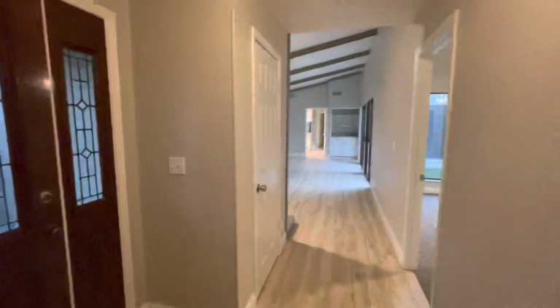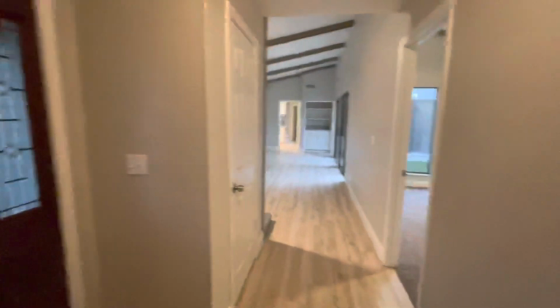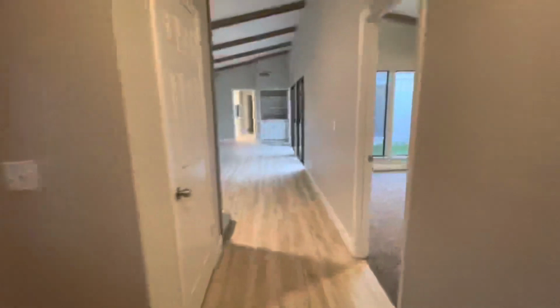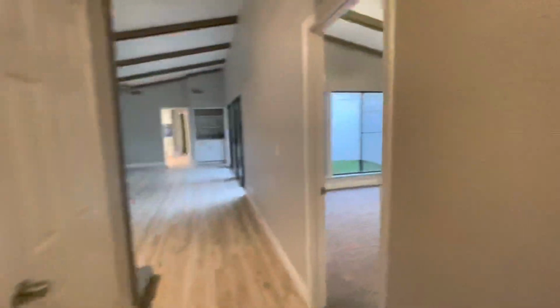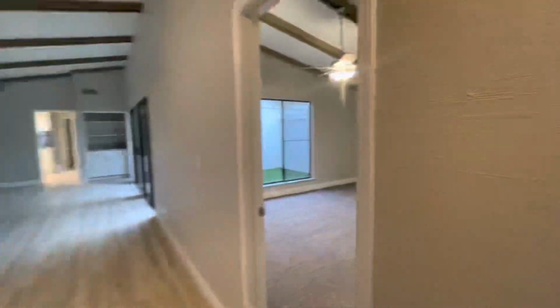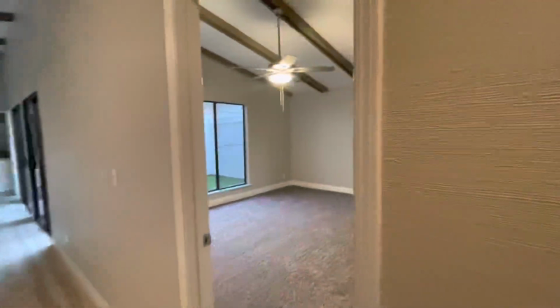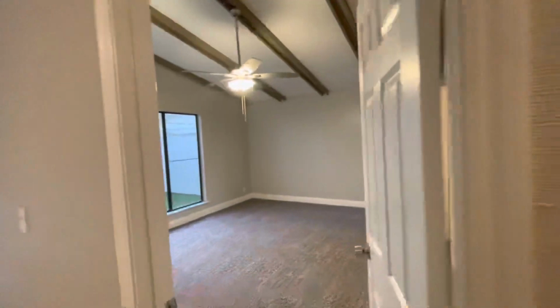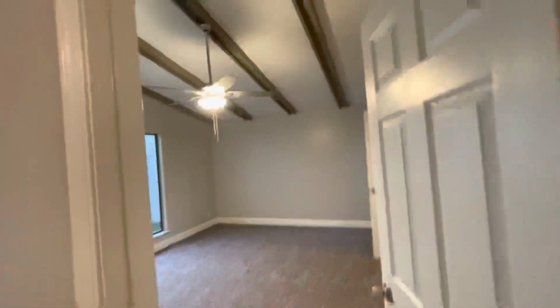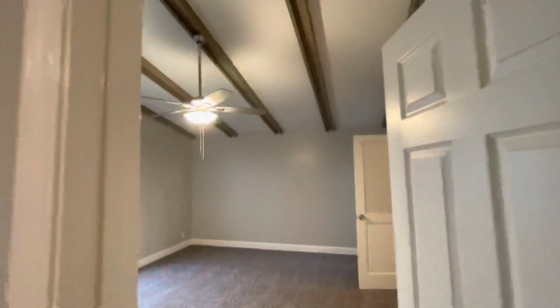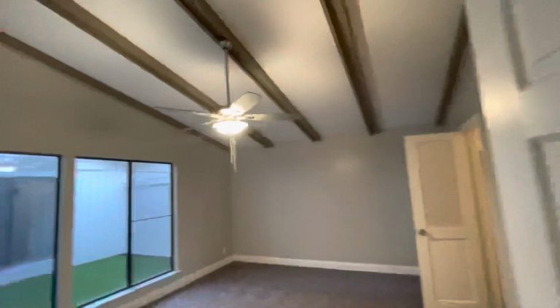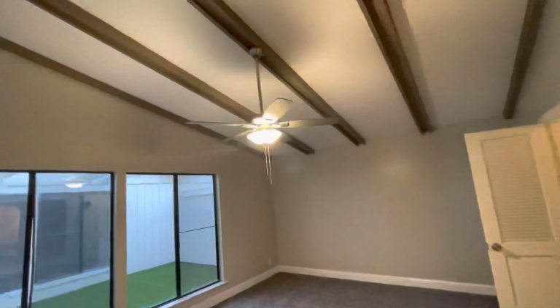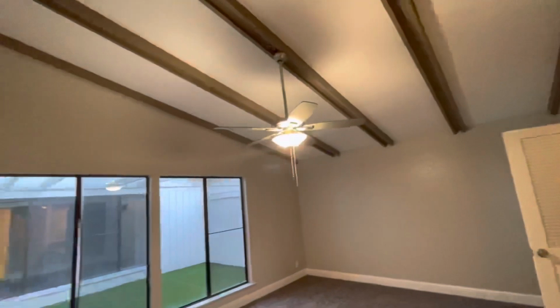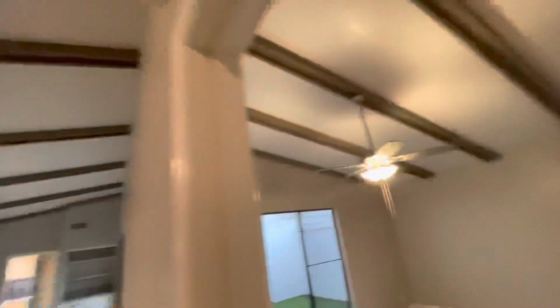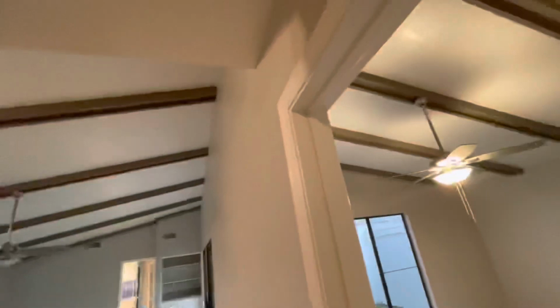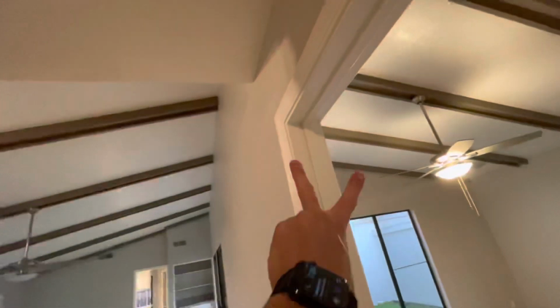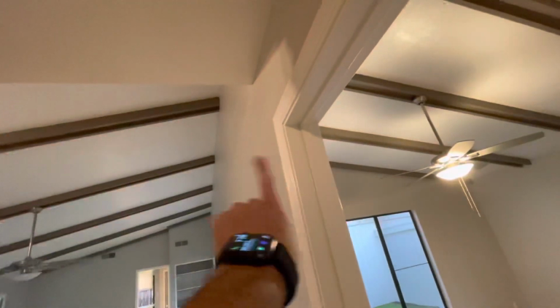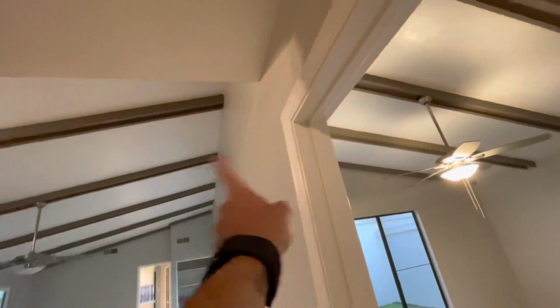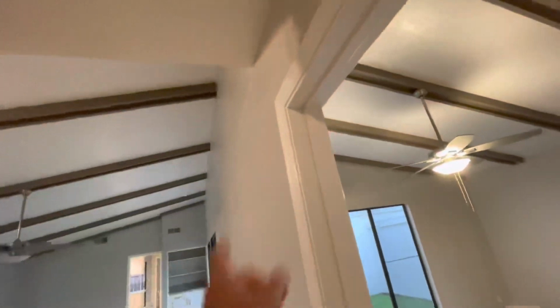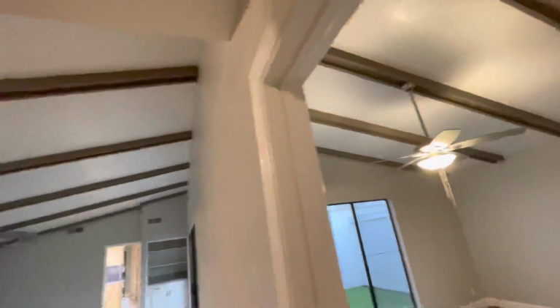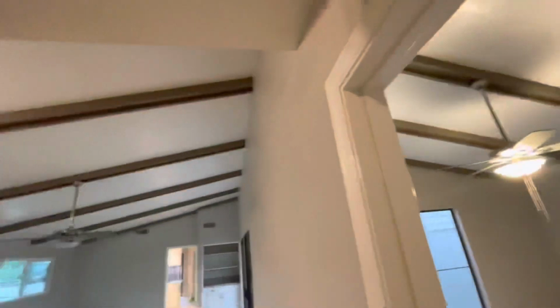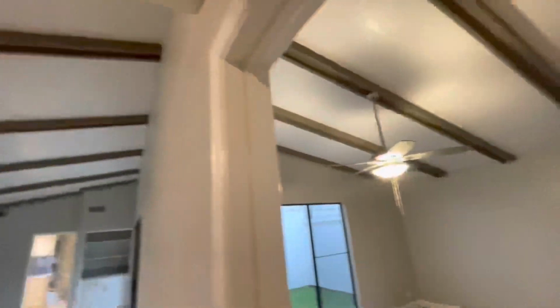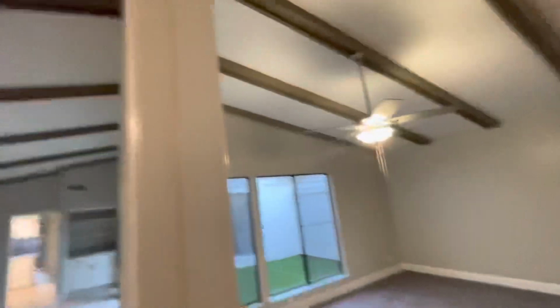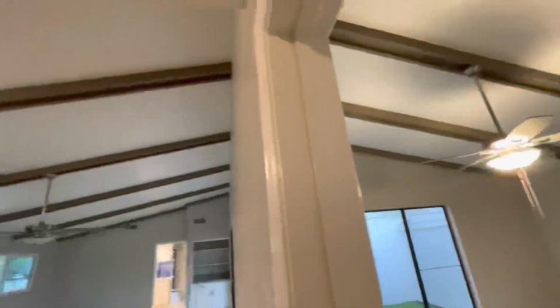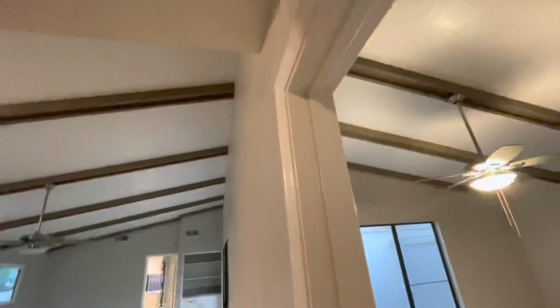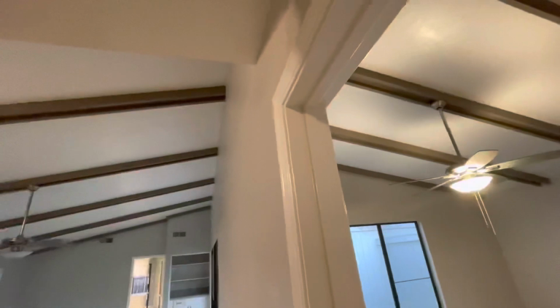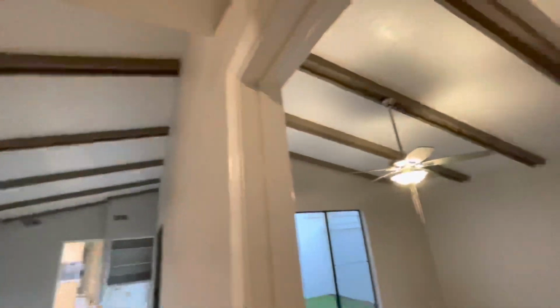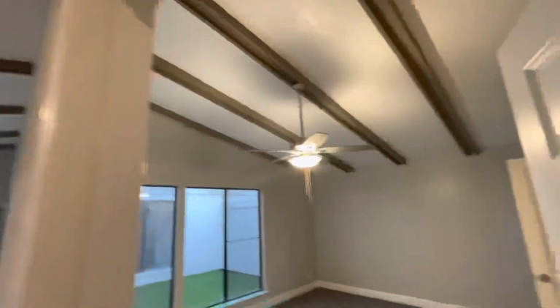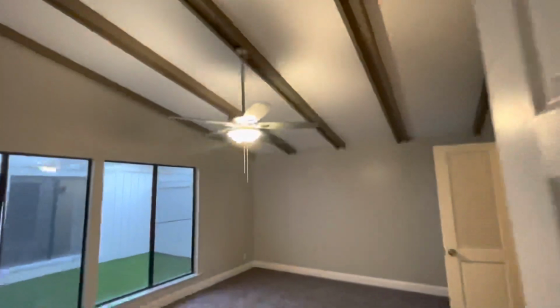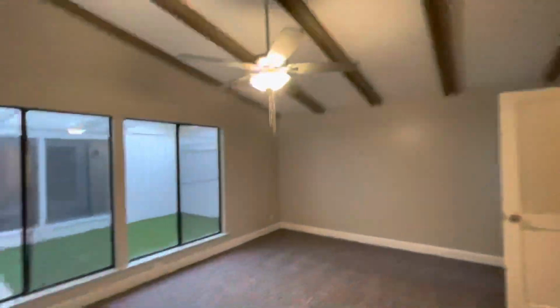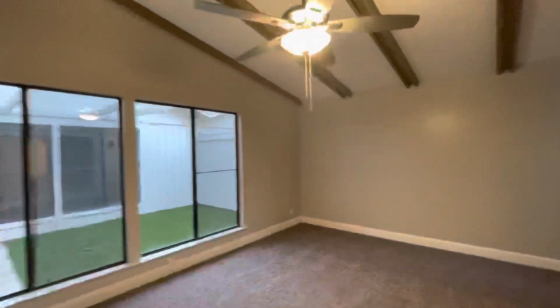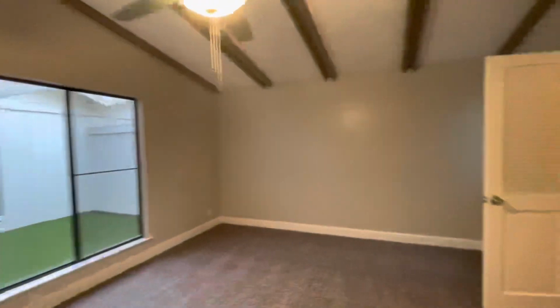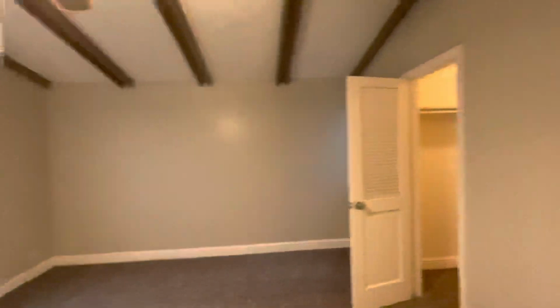Right off here to our first bedroom — the quote-unquote master — where we have the off-color beams. Looks really cool at this angle. Come on in here: all new carpet.